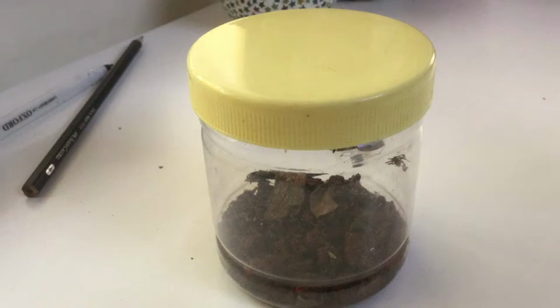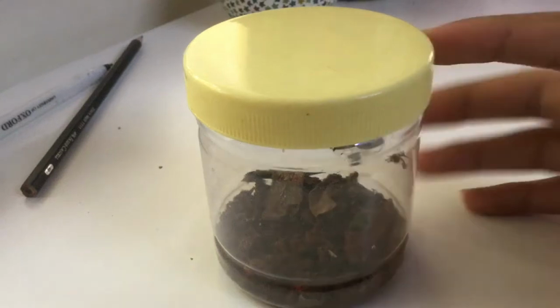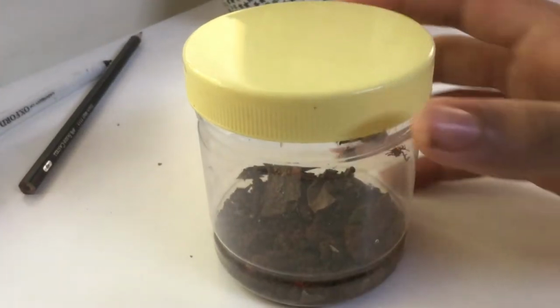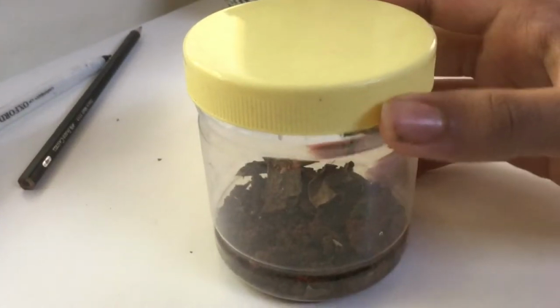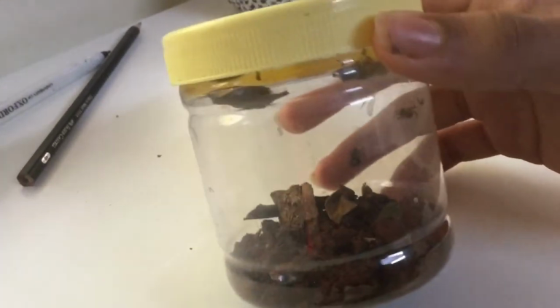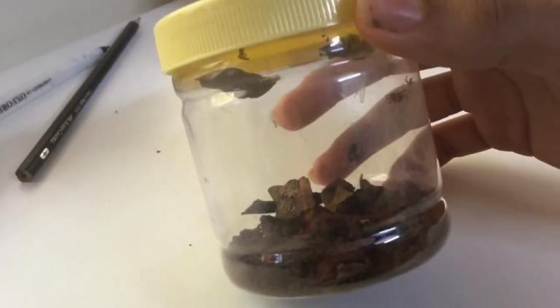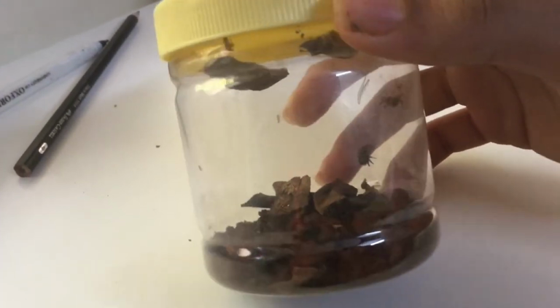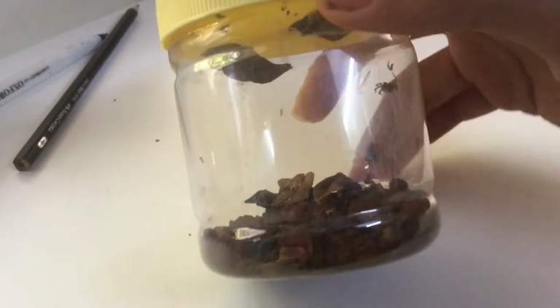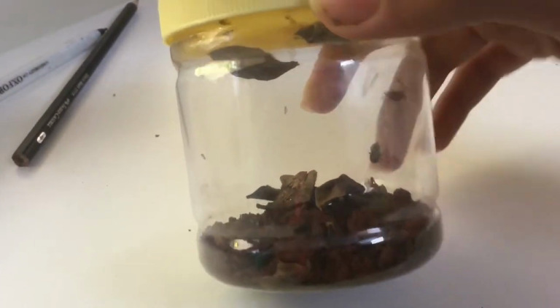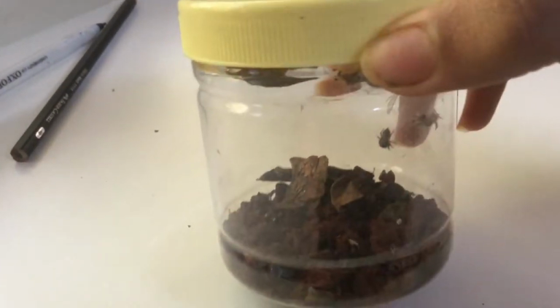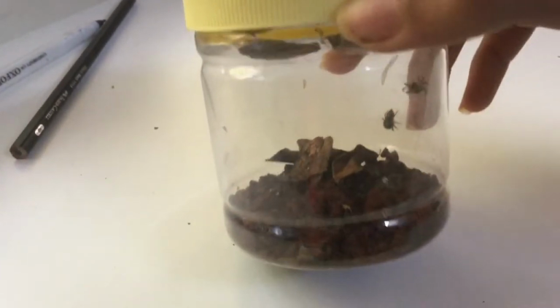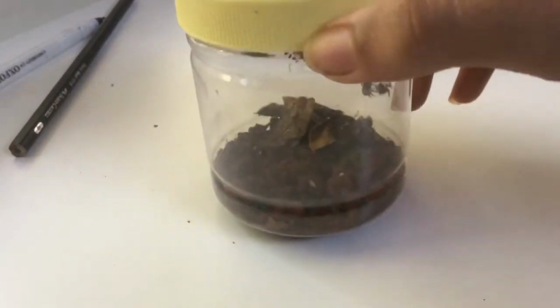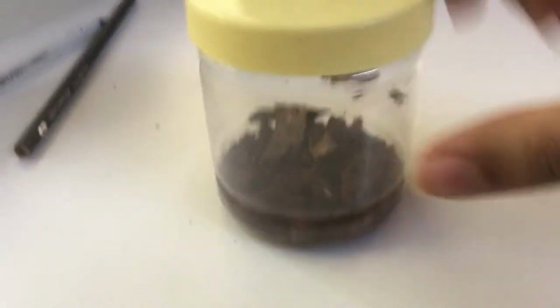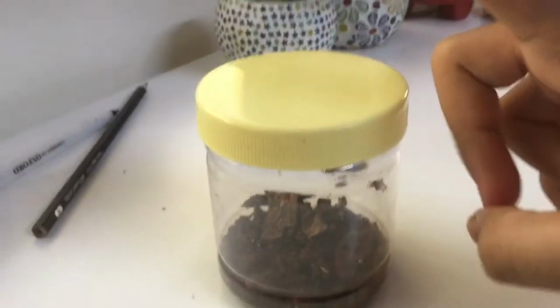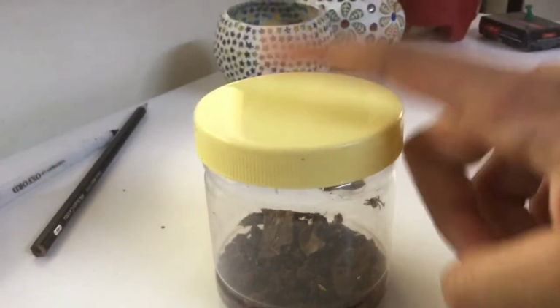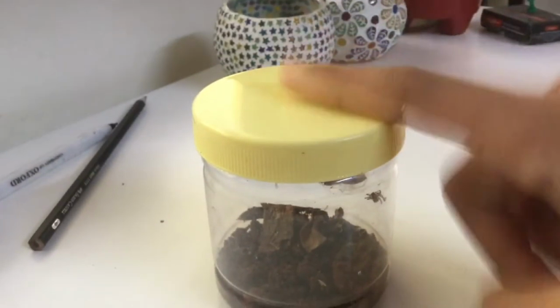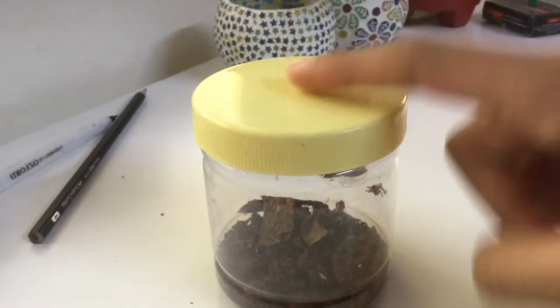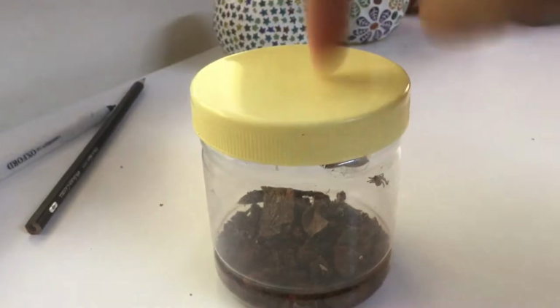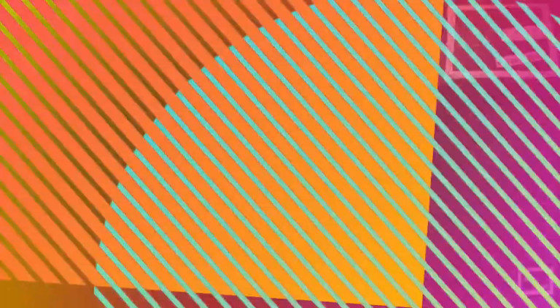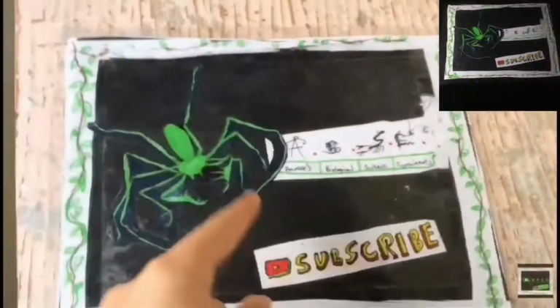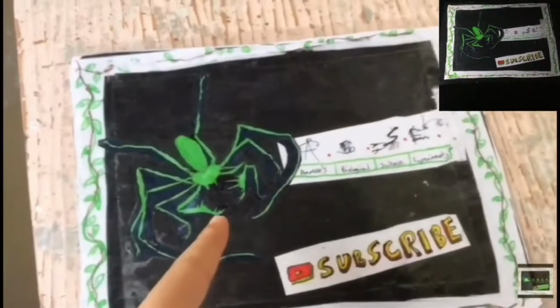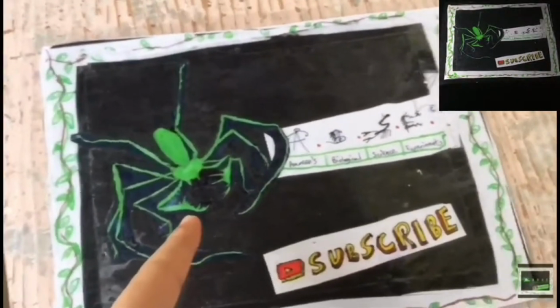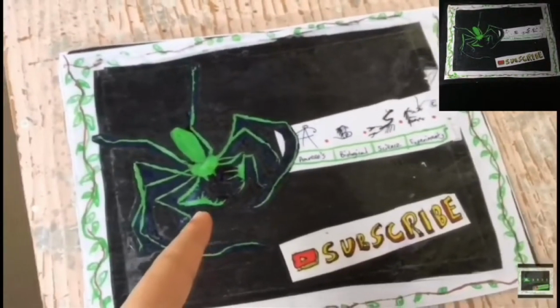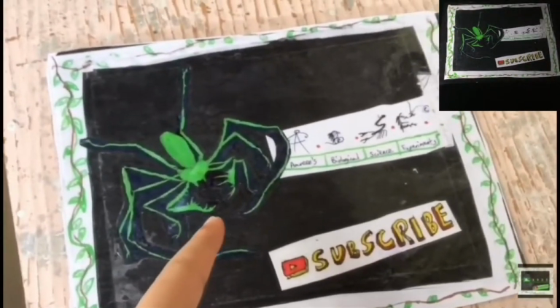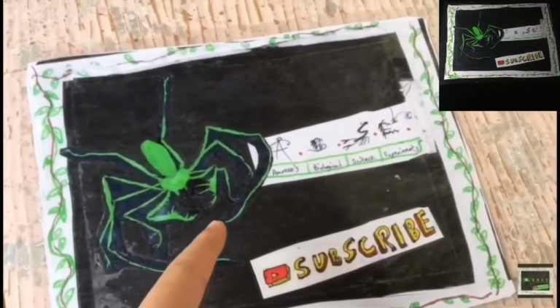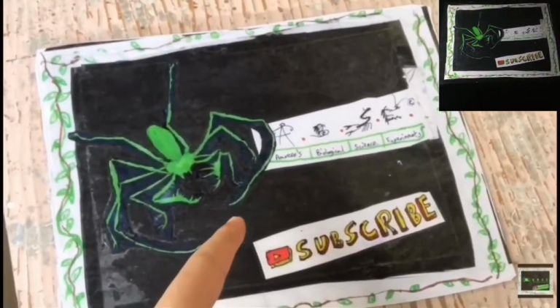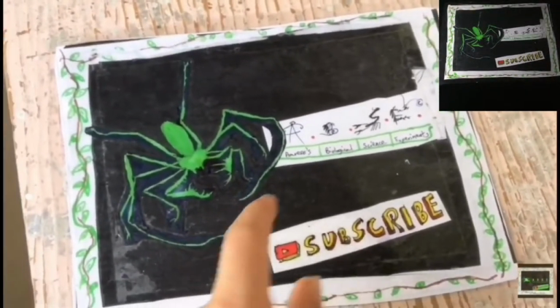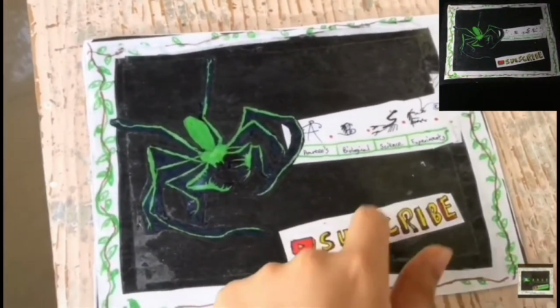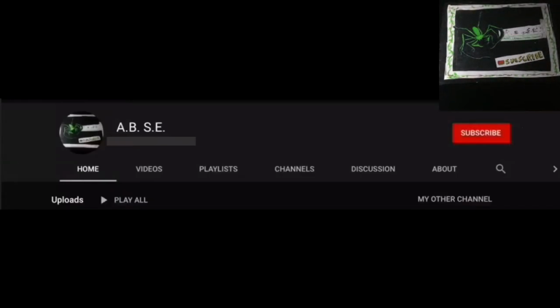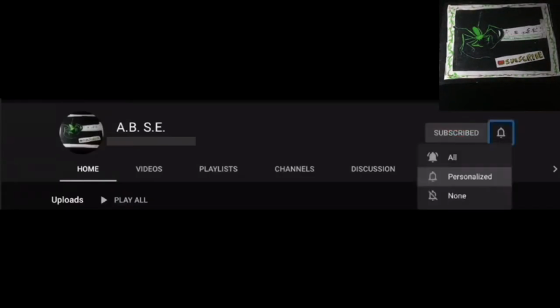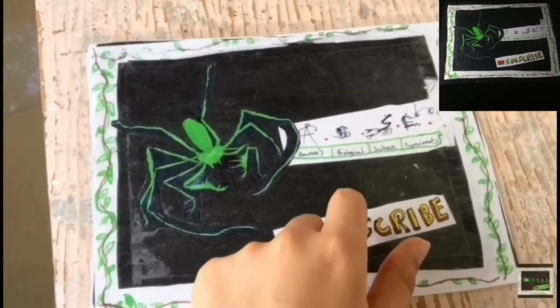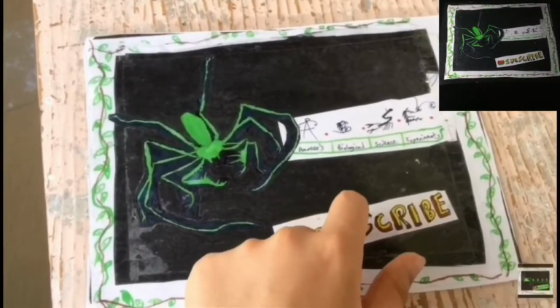How did this spider get into her enclosure? Well, I remade it of course. Welcome to ABSE. Be sure to hit the subscribe button now.